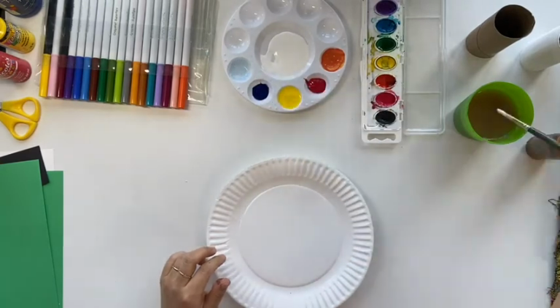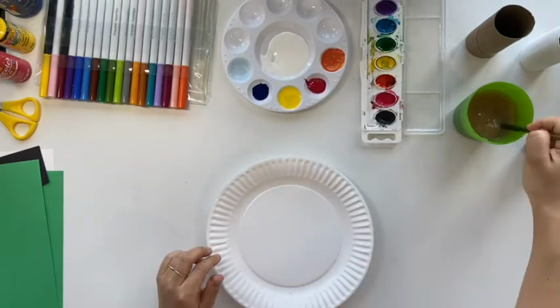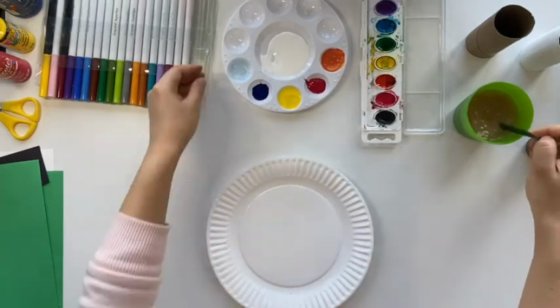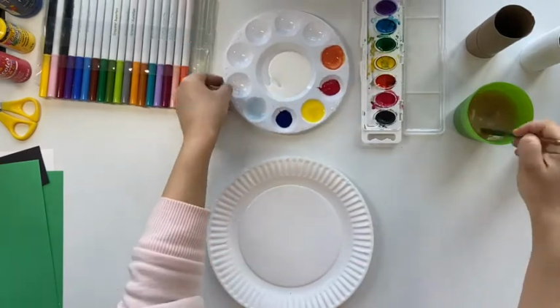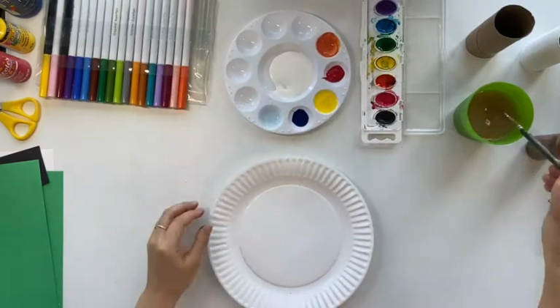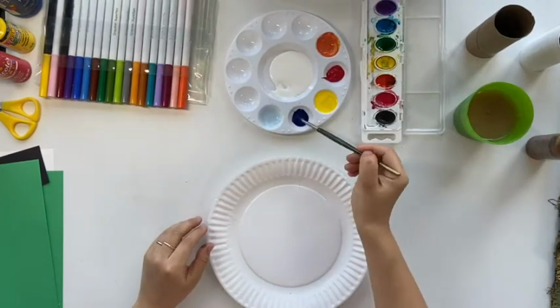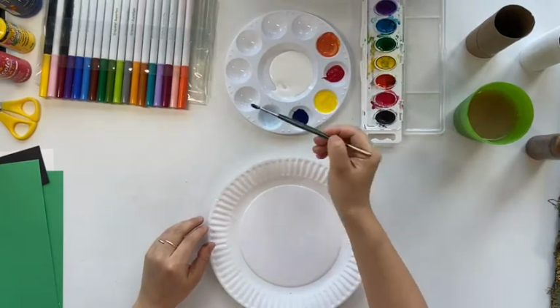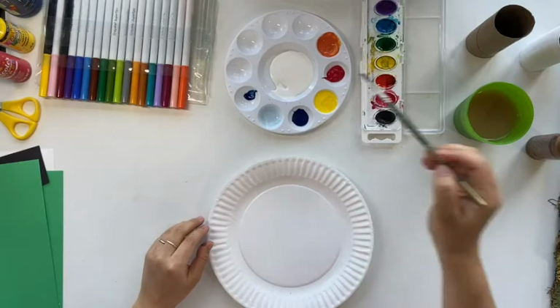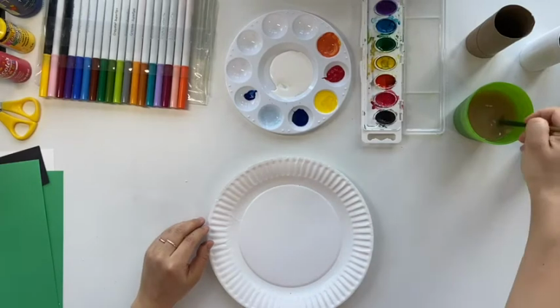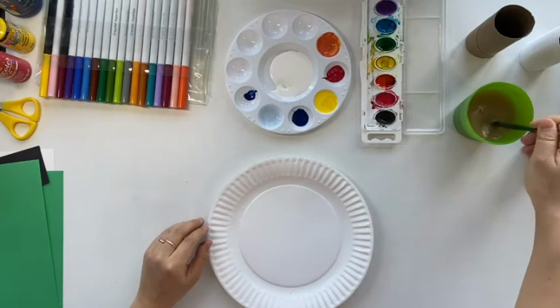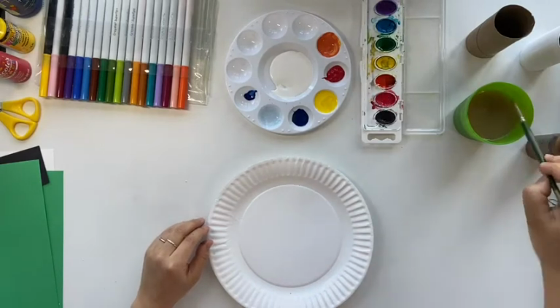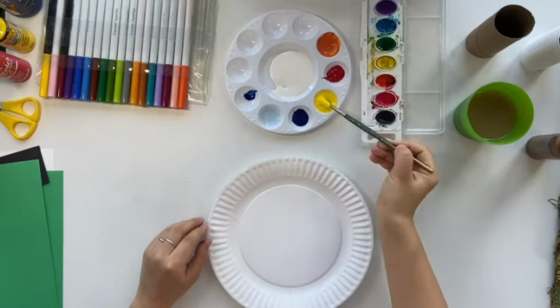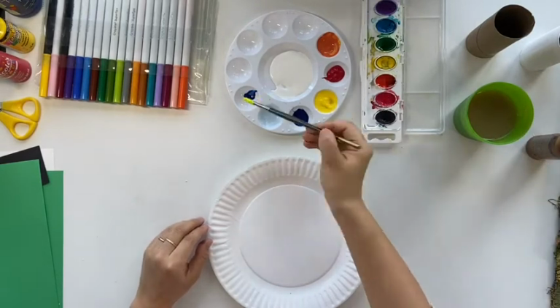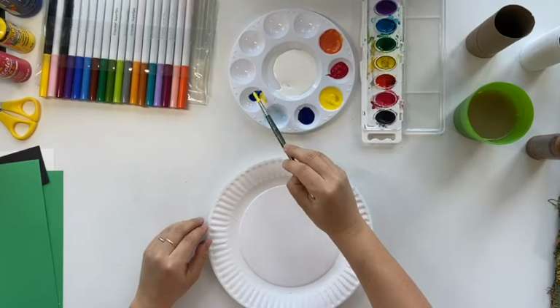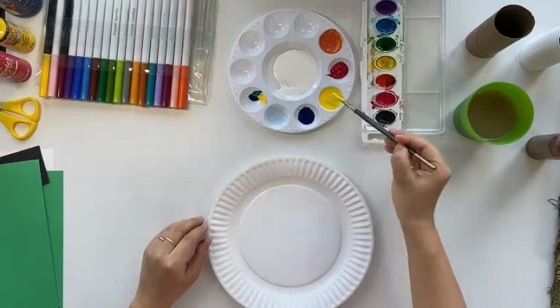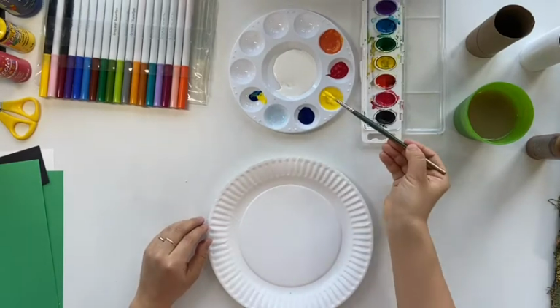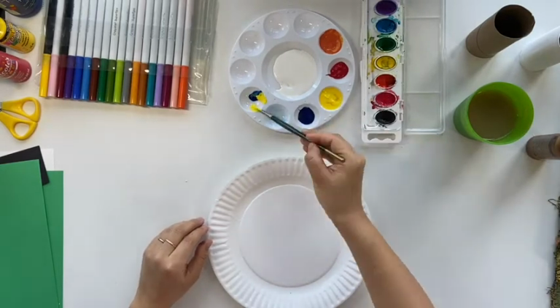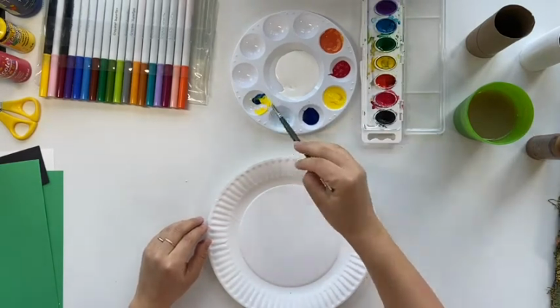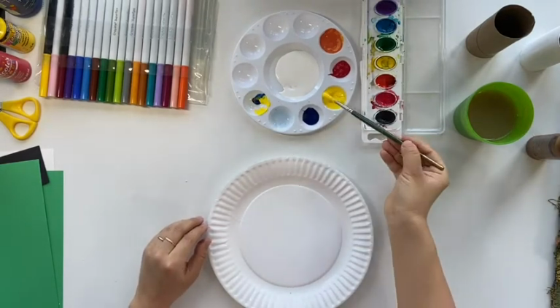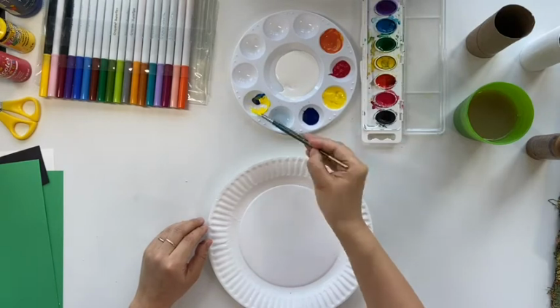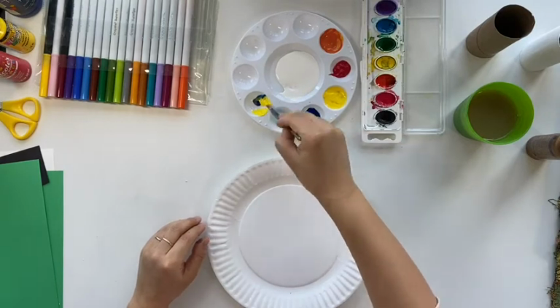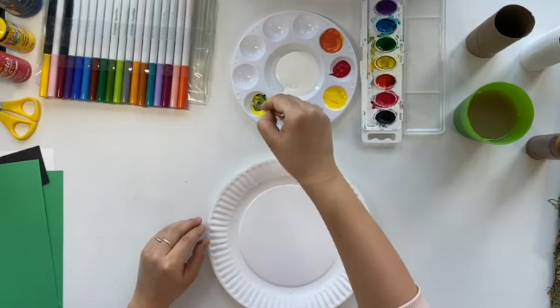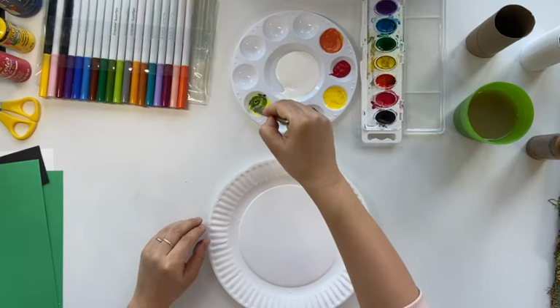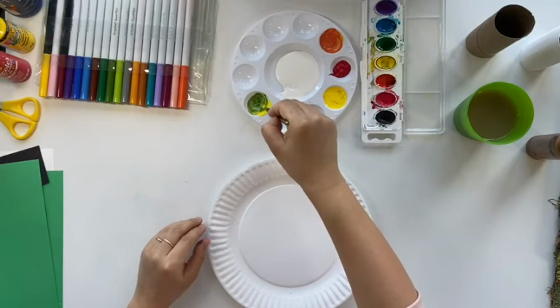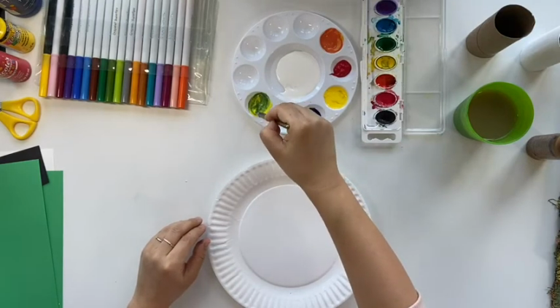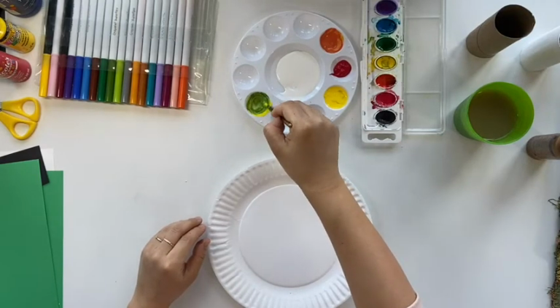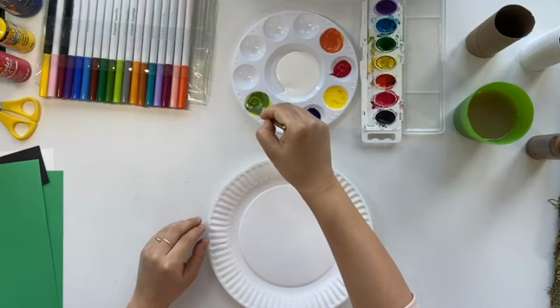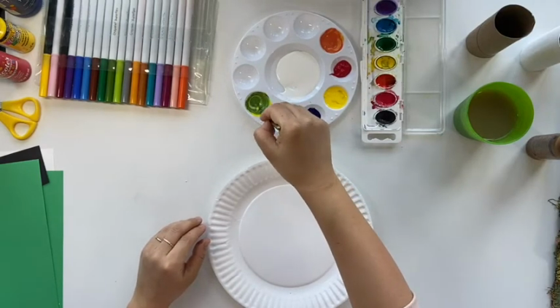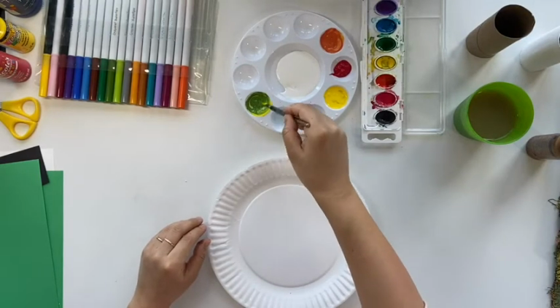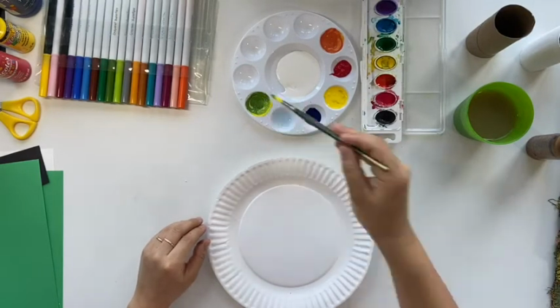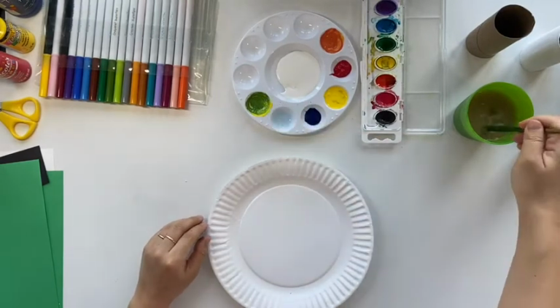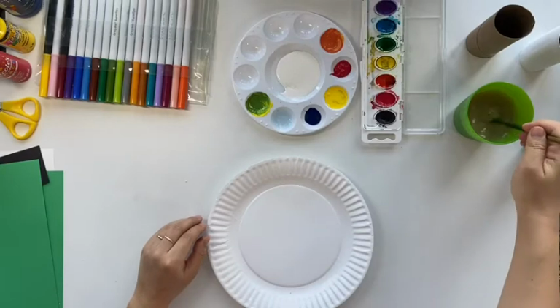To start, we are going to mix some light blue and bluish green color. To mix light blue you will need some white and blue. To mix green, you will mix yellow and blue together — make sure you have more yellow than blue.